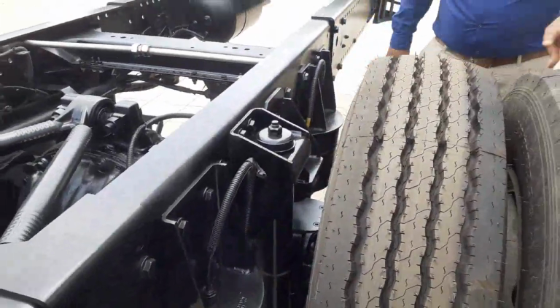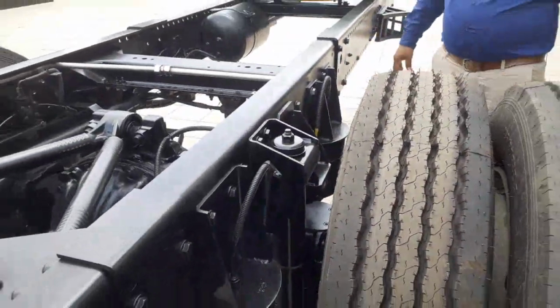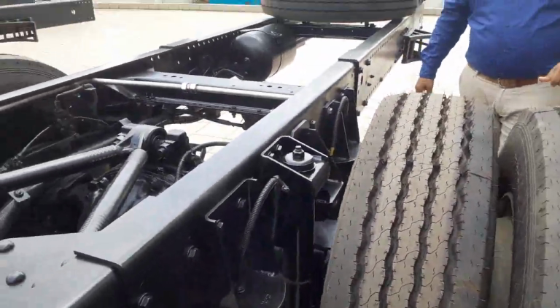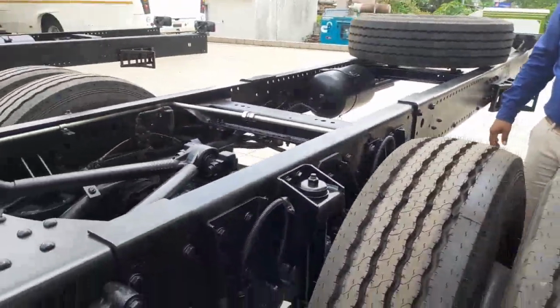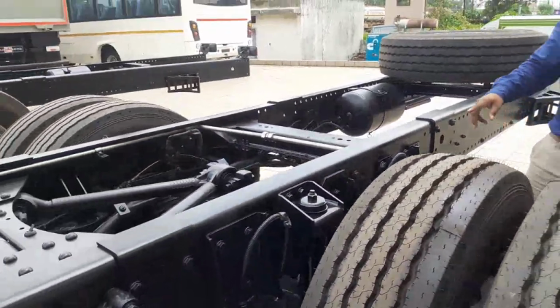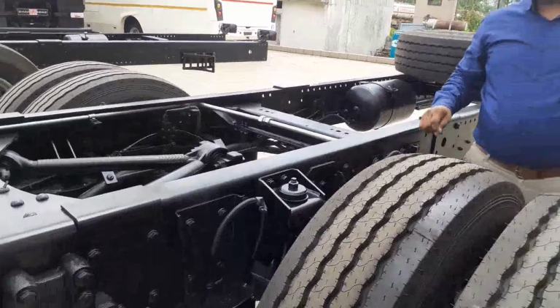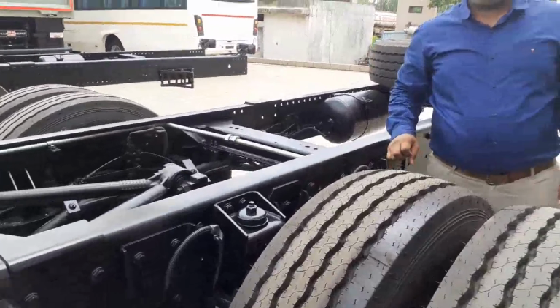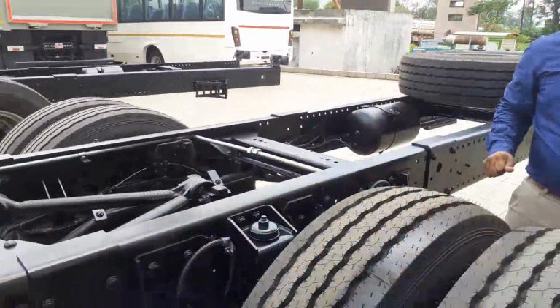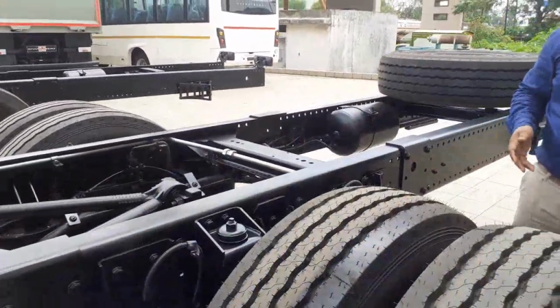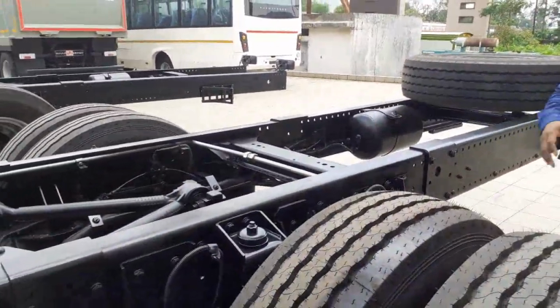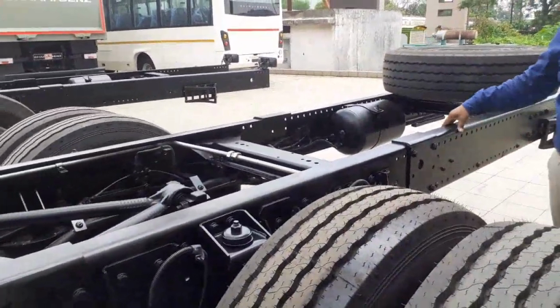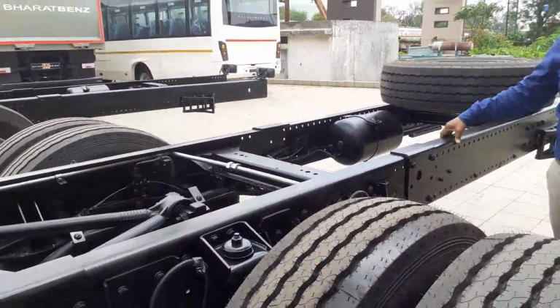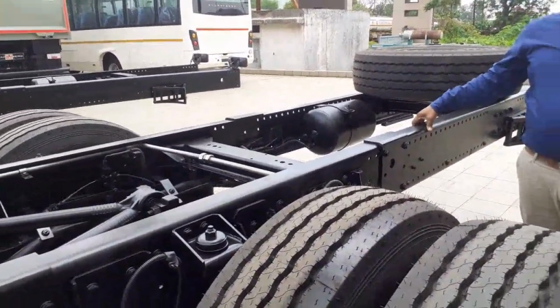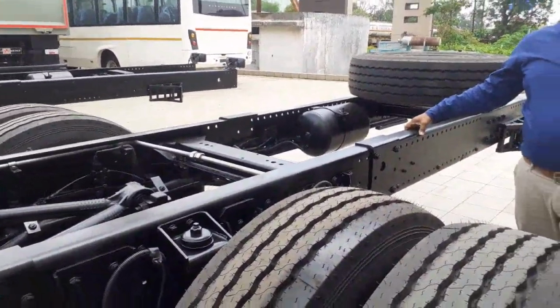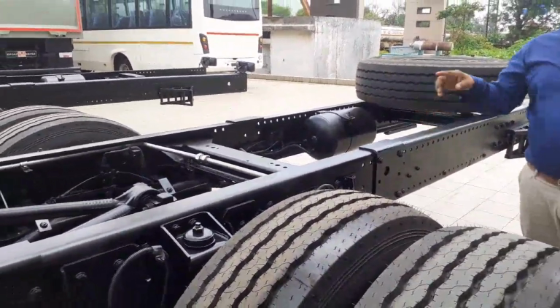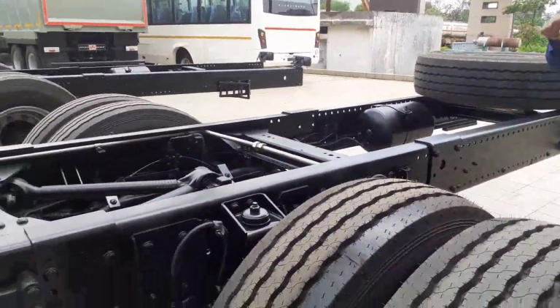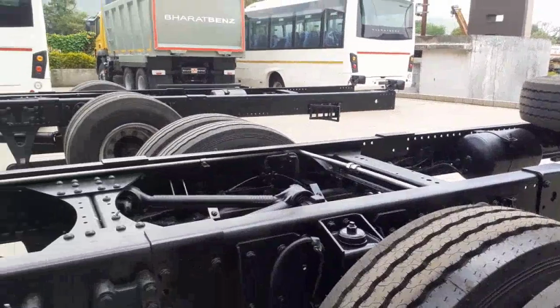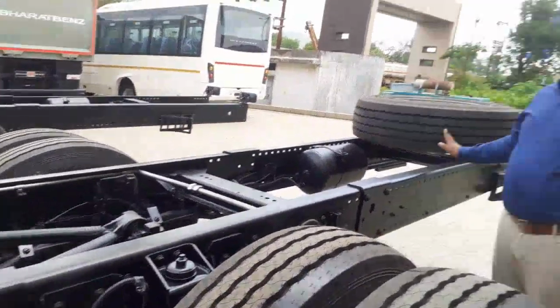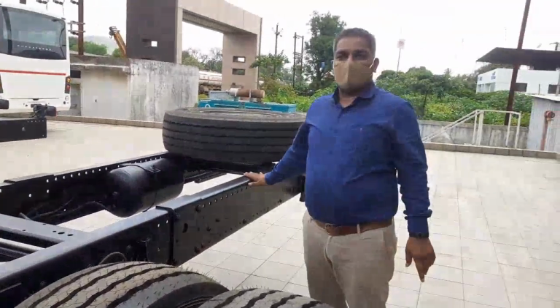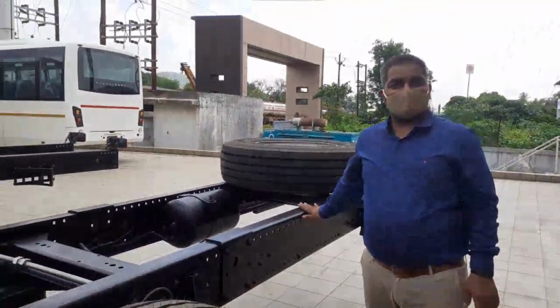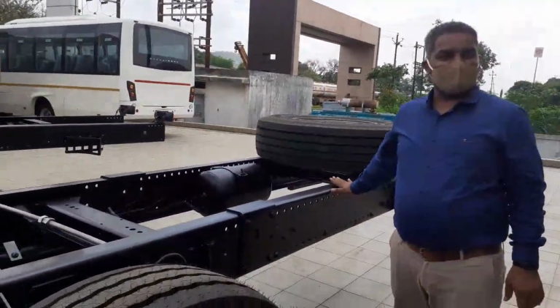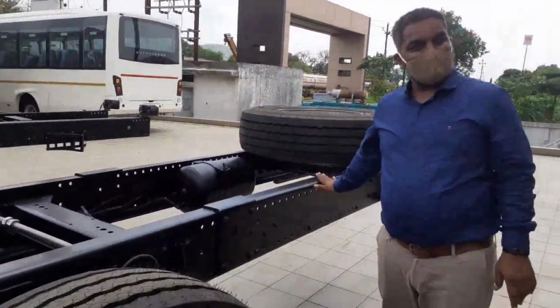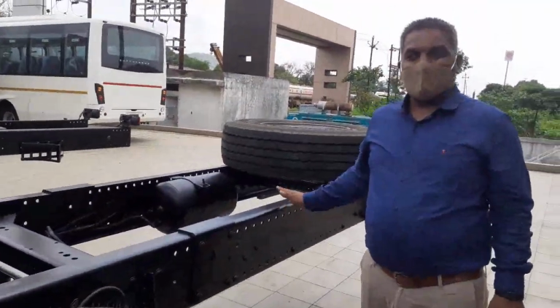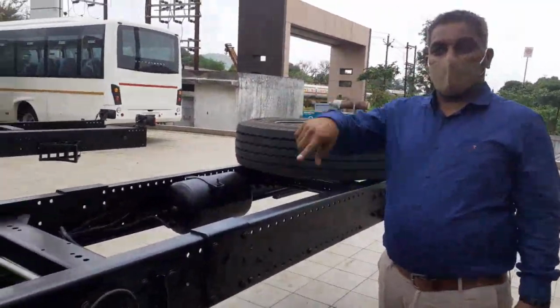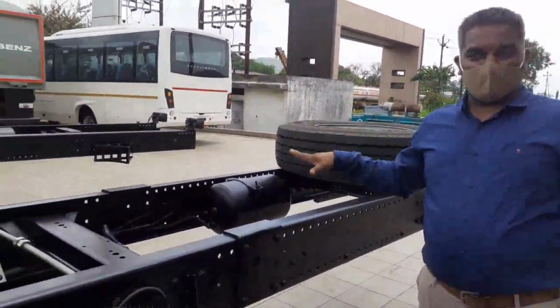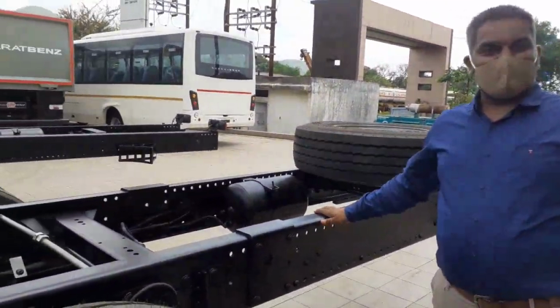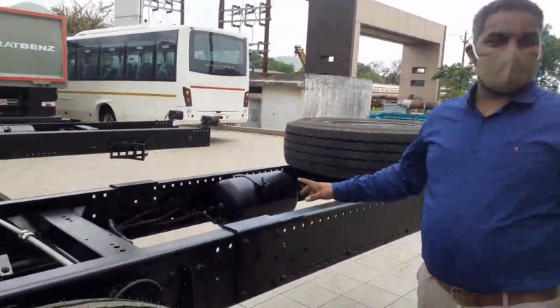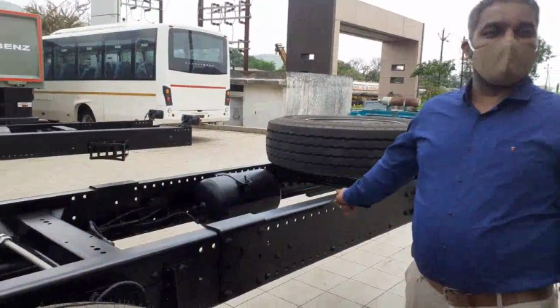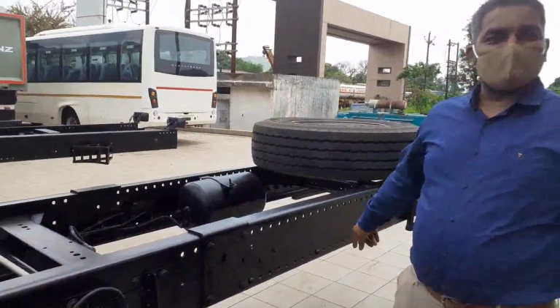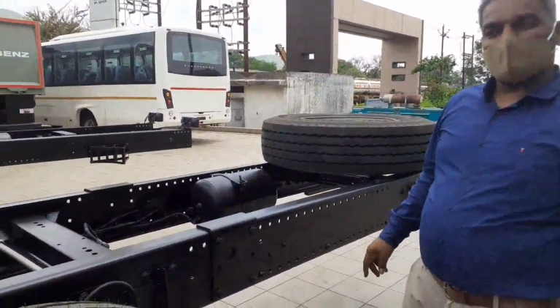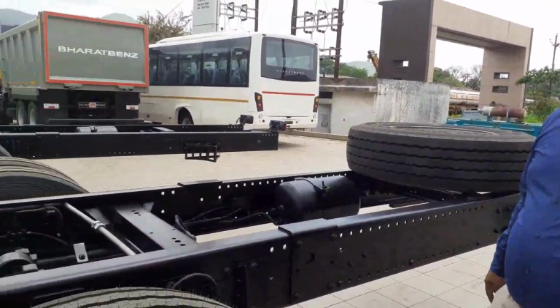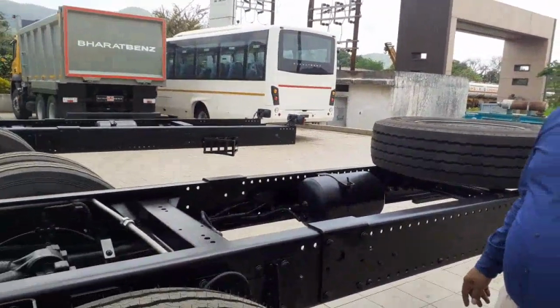This complete framework is a maximum of 12 meters. The chassis length is 11,795mm, and the body you can build based on this chassis will be 12 meters.